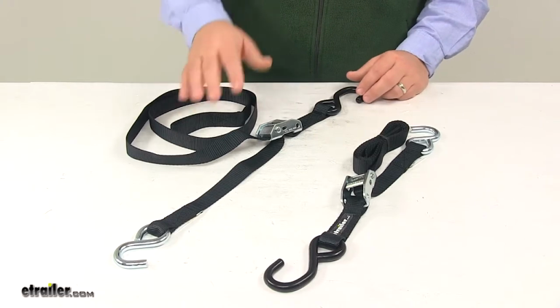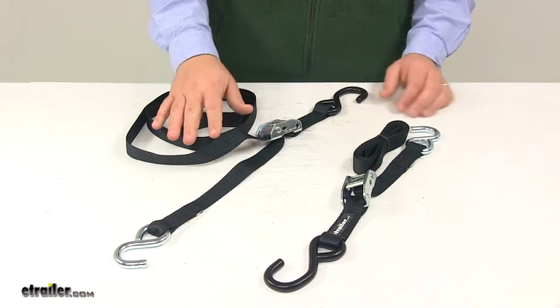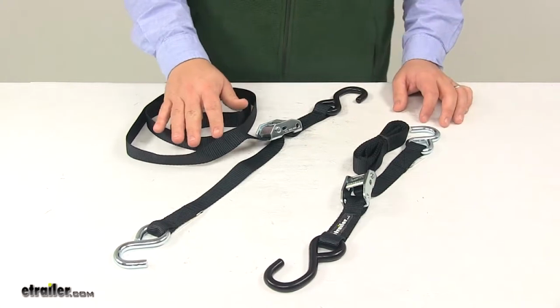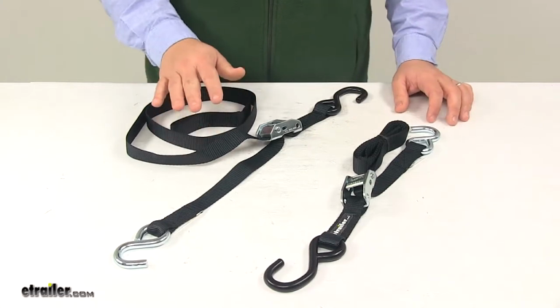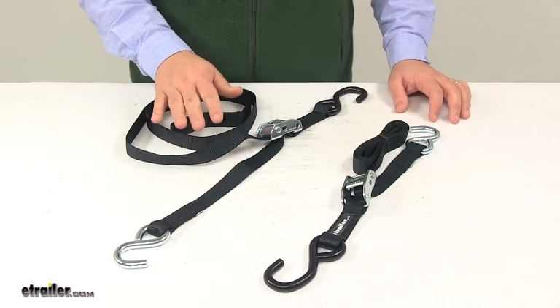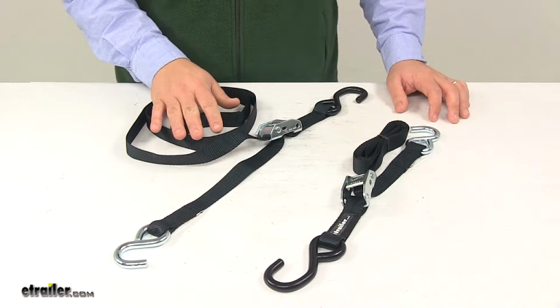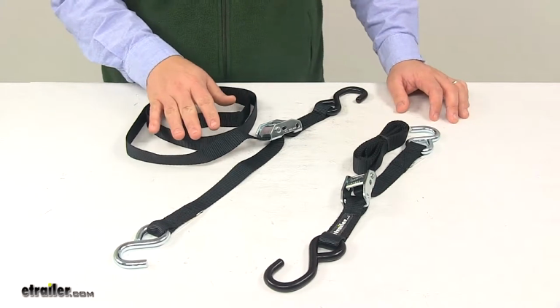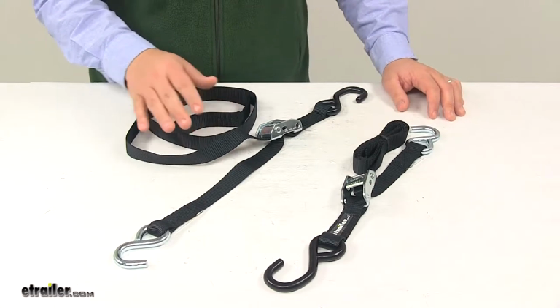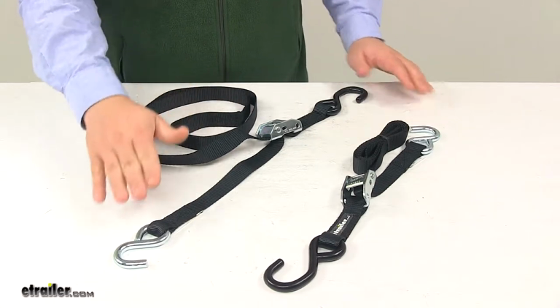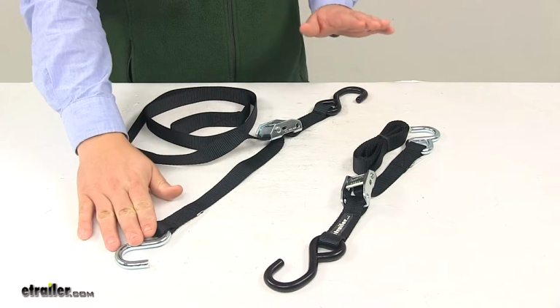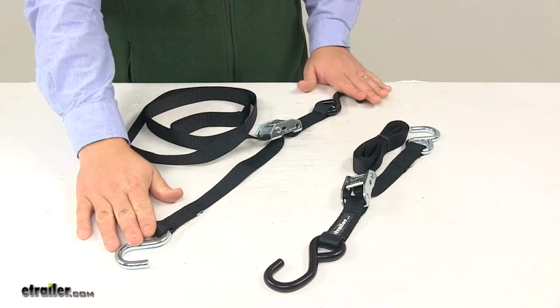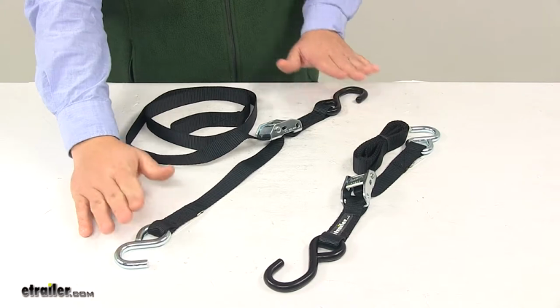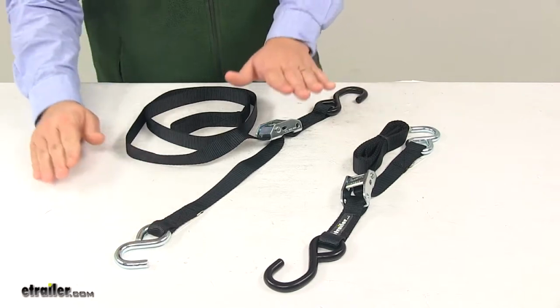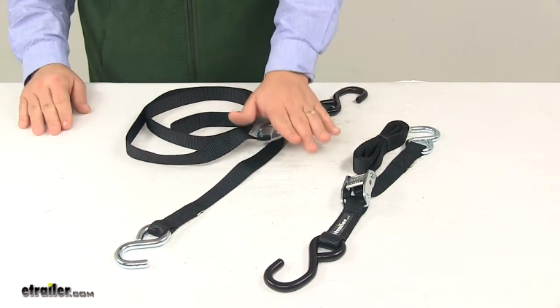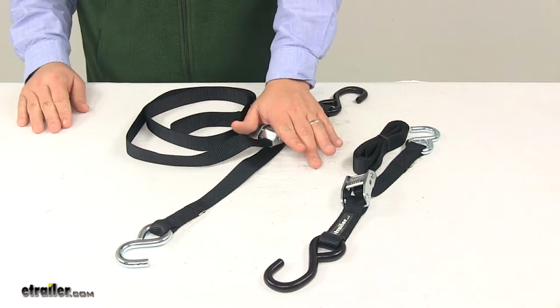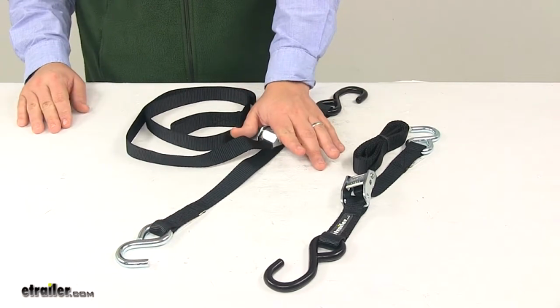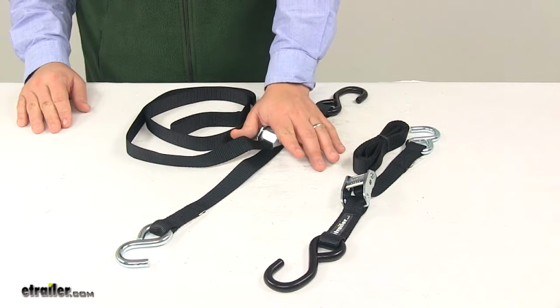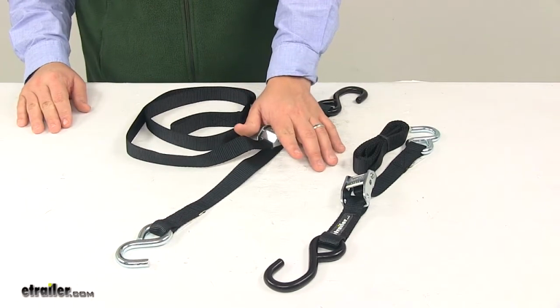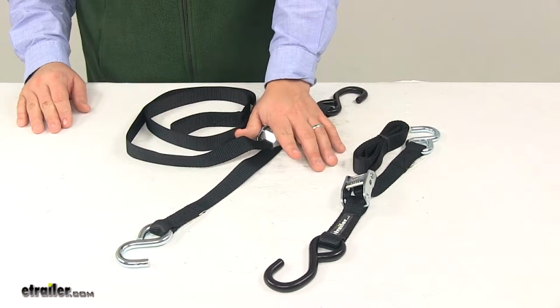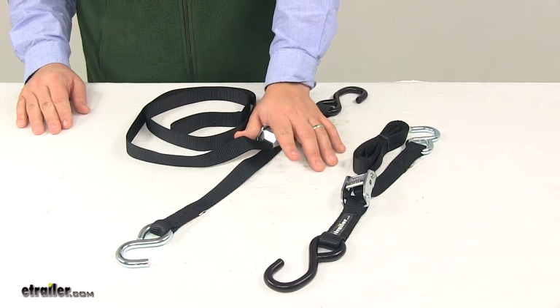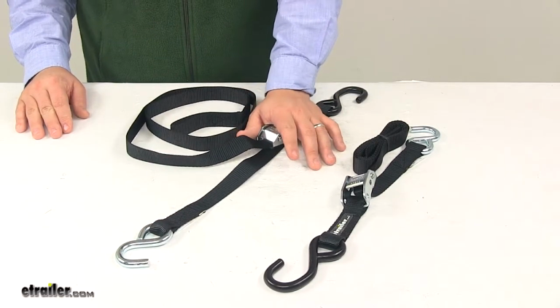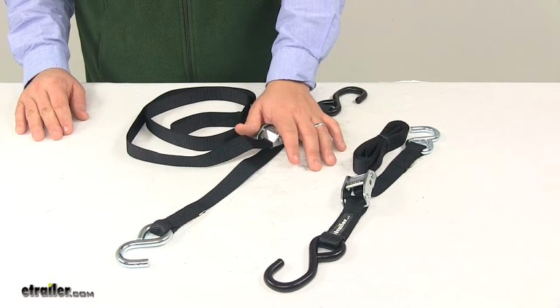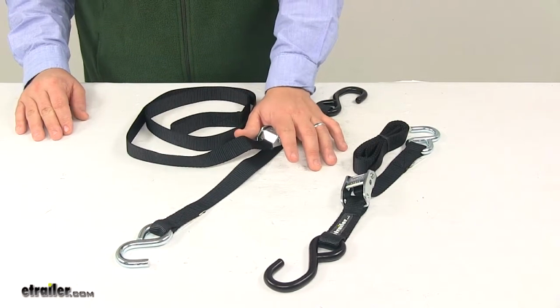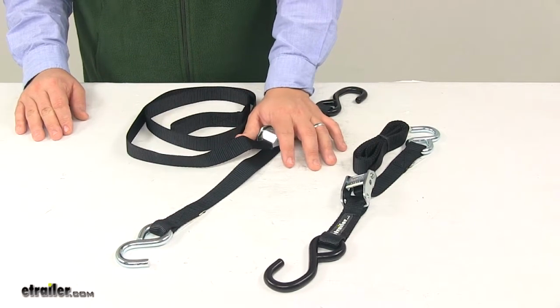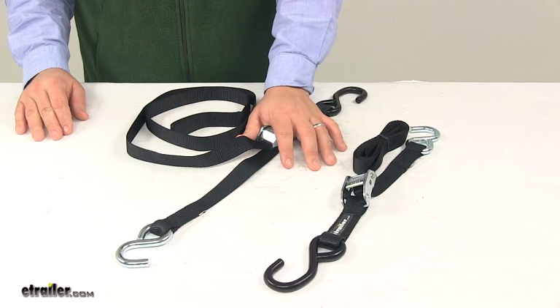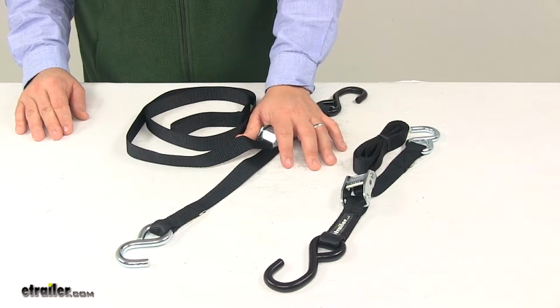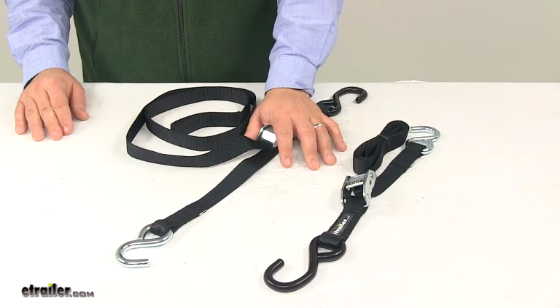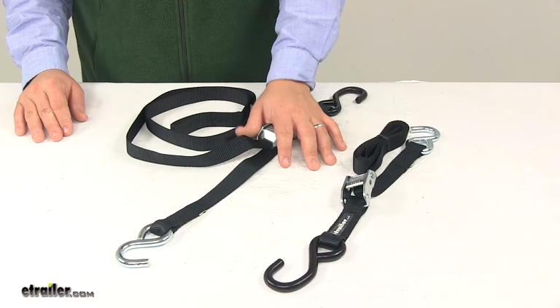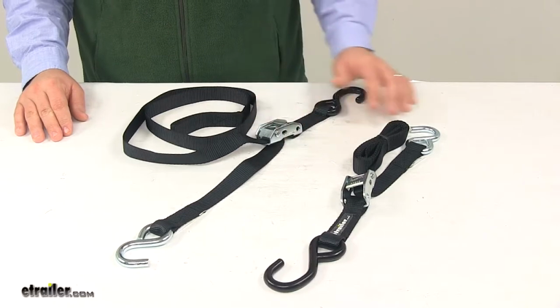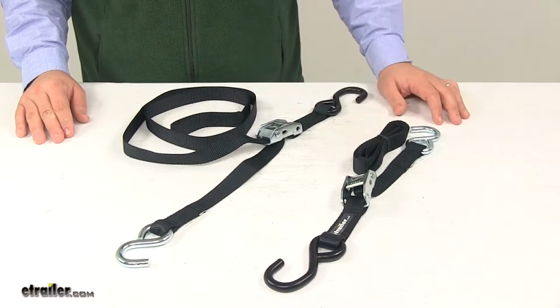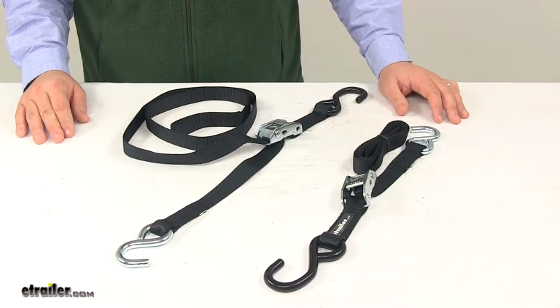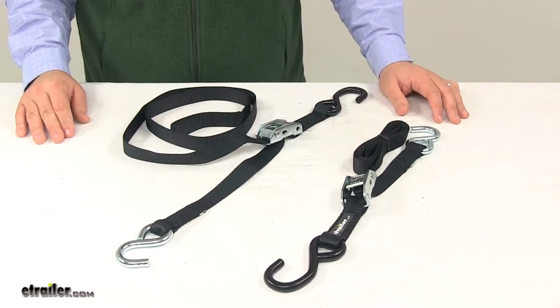The straps are made from a strong and durable material. The hooks on the unit, as well as the cam buckle mechanism, are made from steel, and they feature zinc coating to keep them safe from rusting and corrosion.